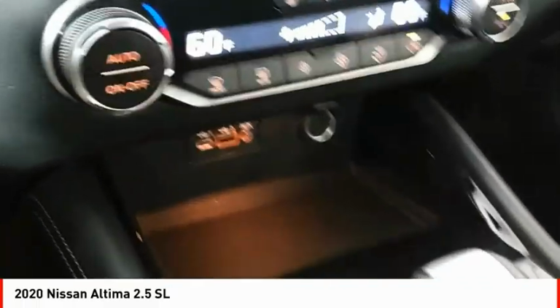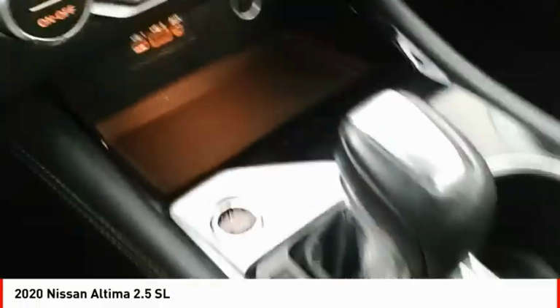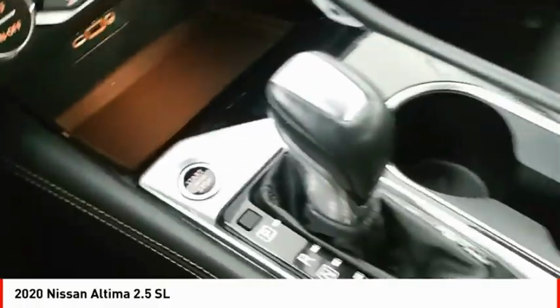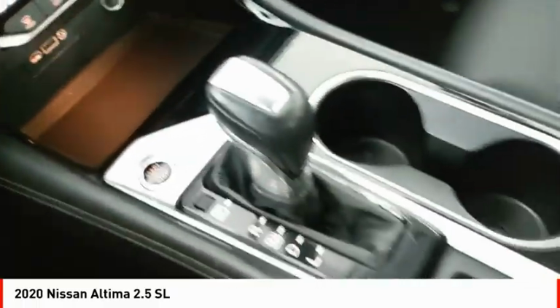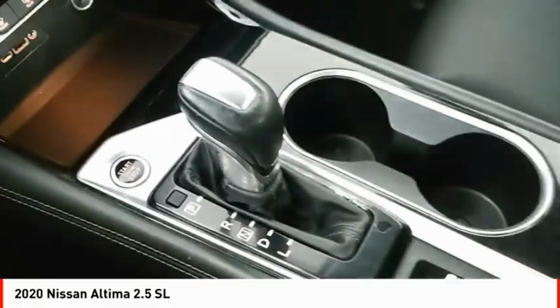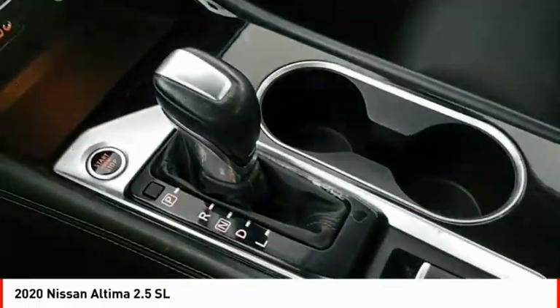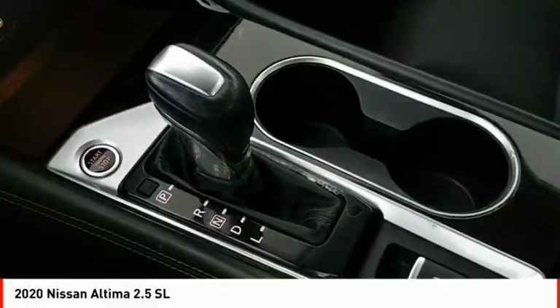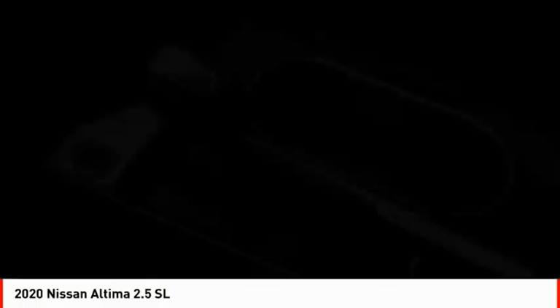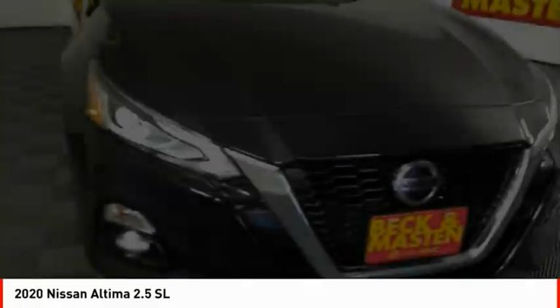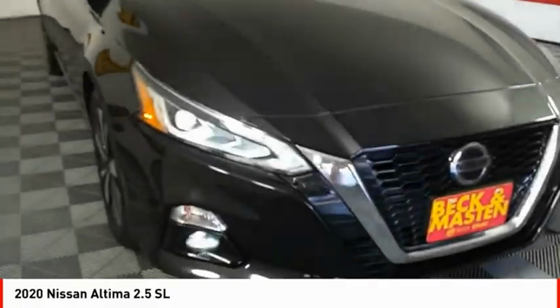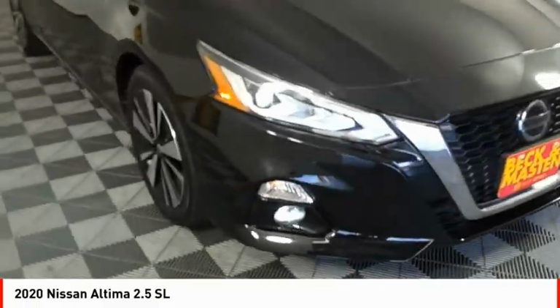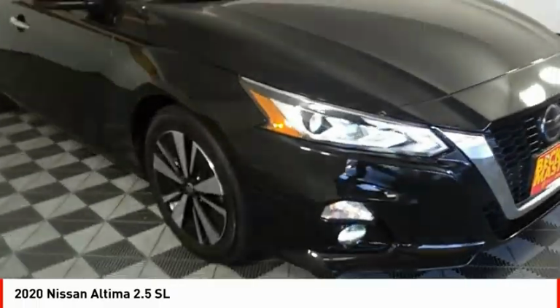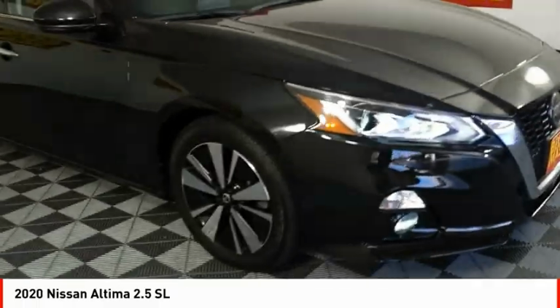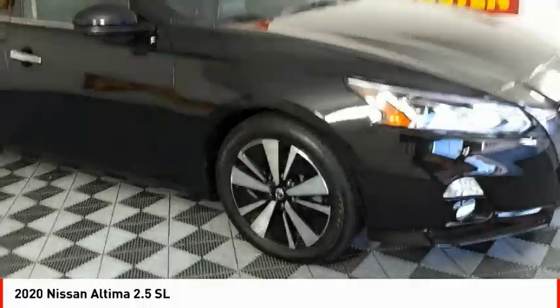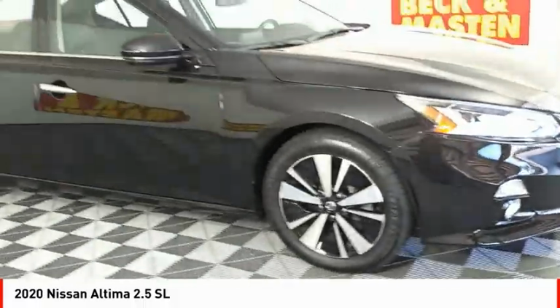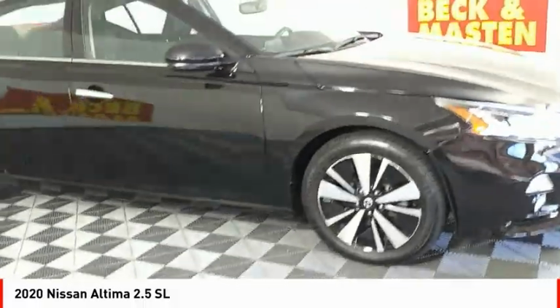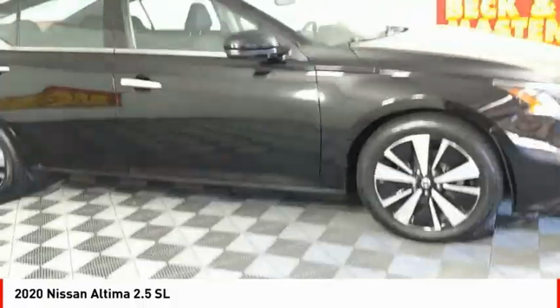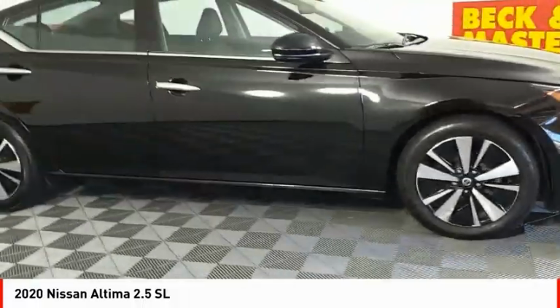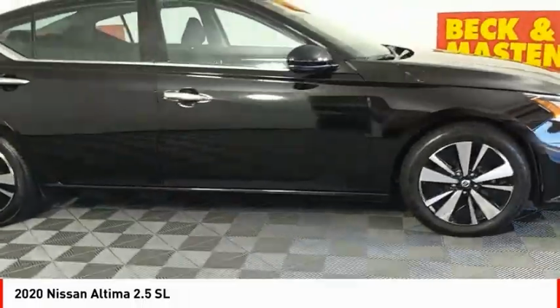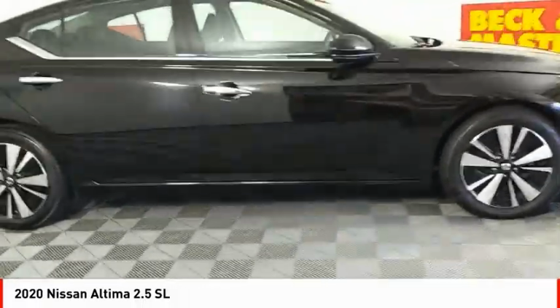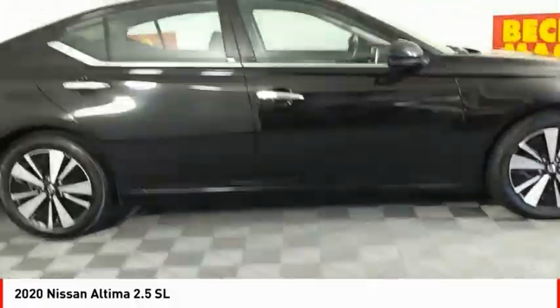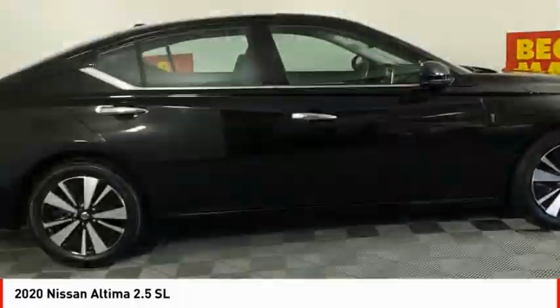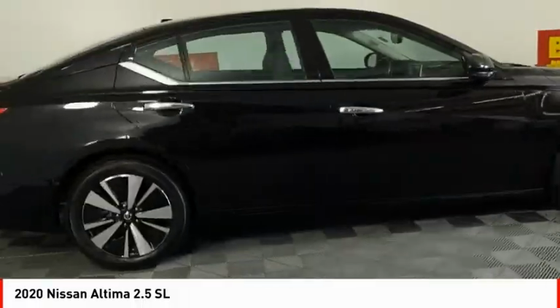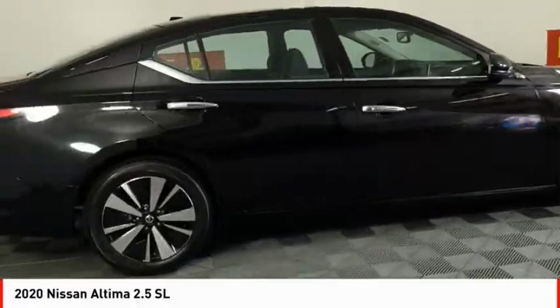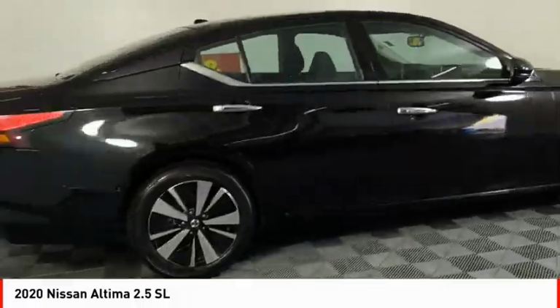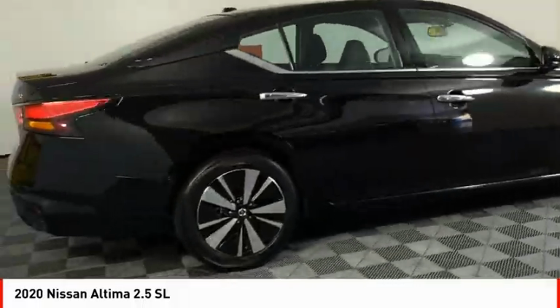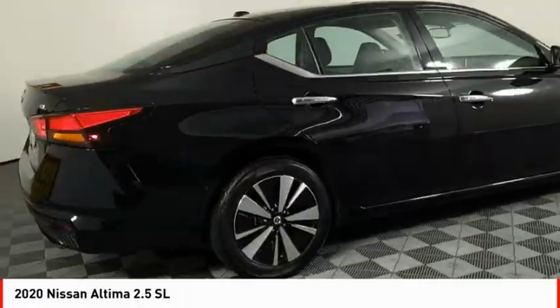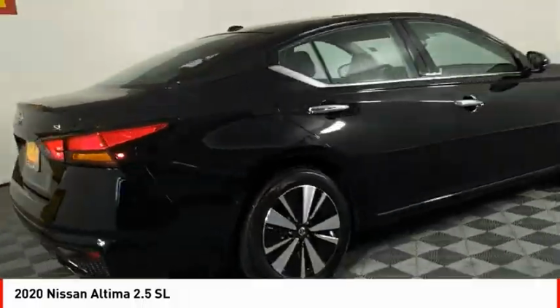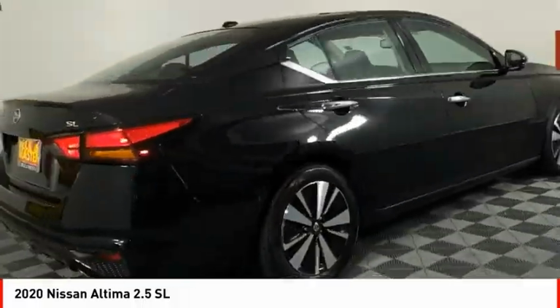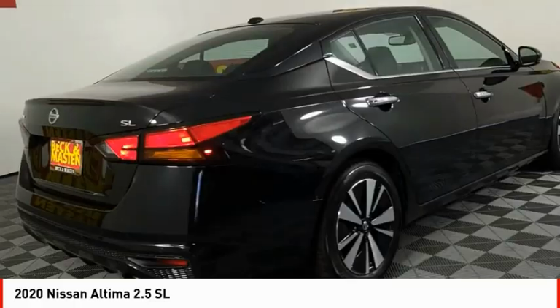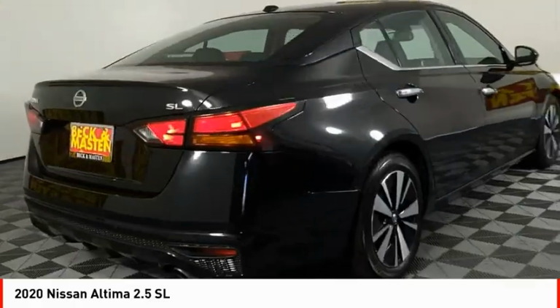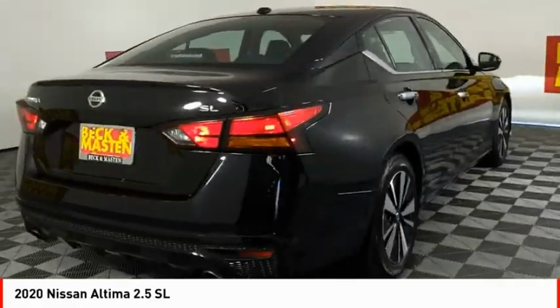Voice-activated navigation system, rear-view camera, leather-trimmed seats. This beauty is sure to make you the talk of the neighborhood. So call or drop in for a test drive today.